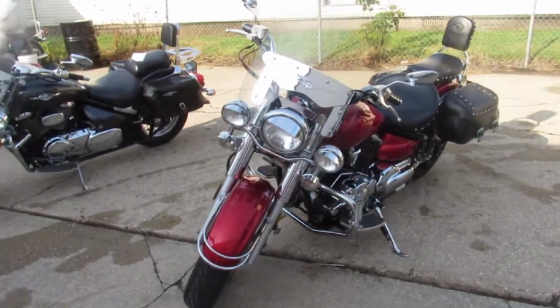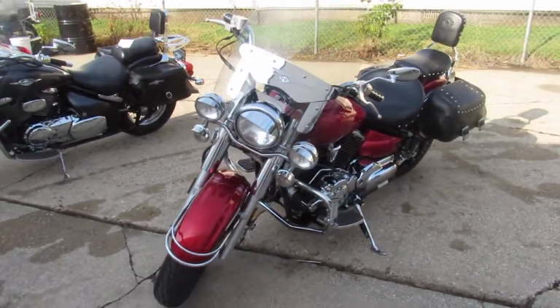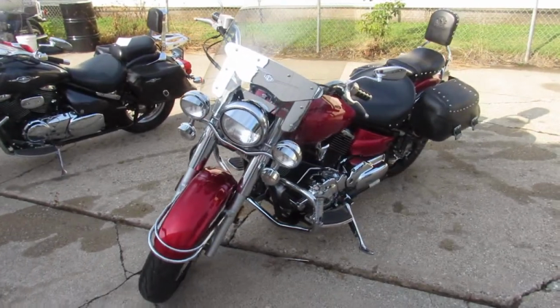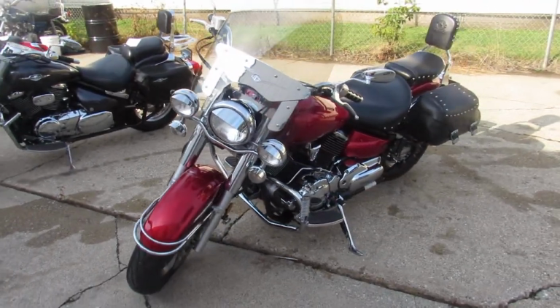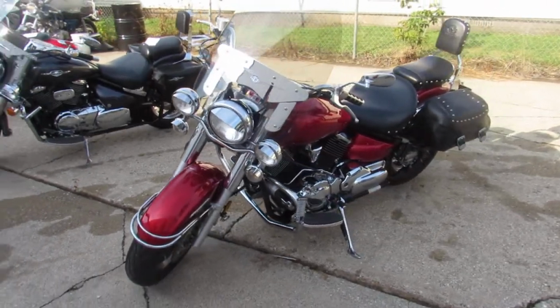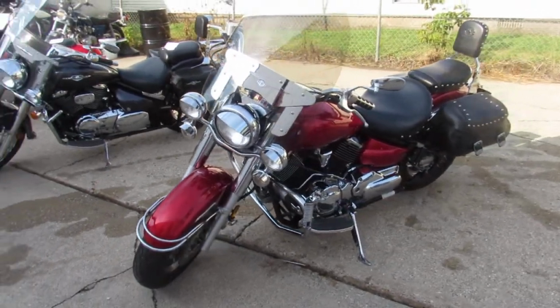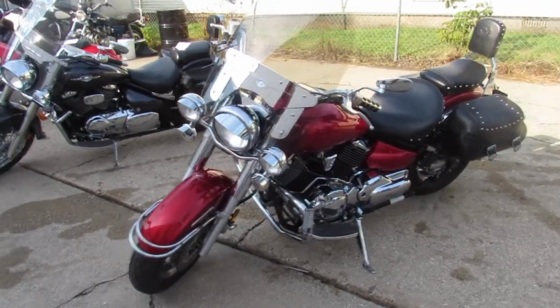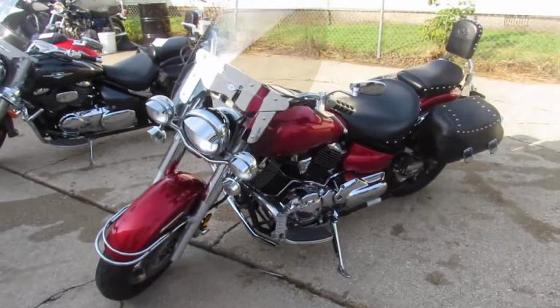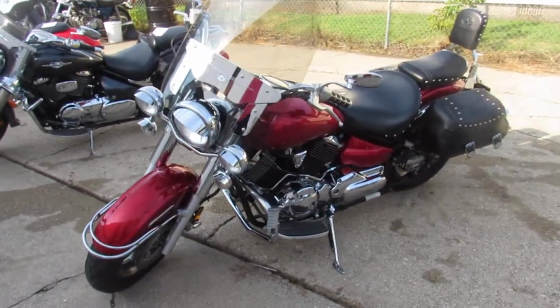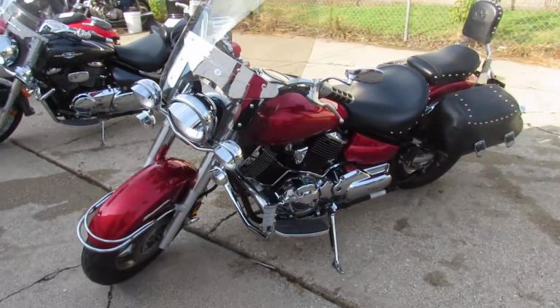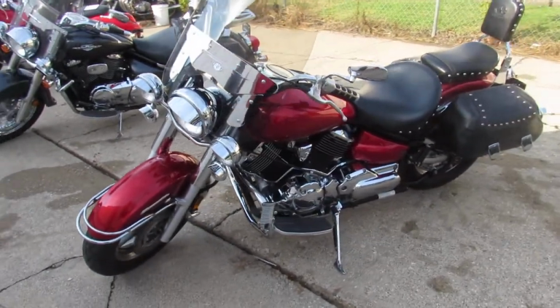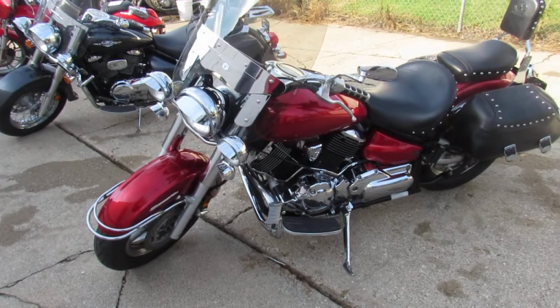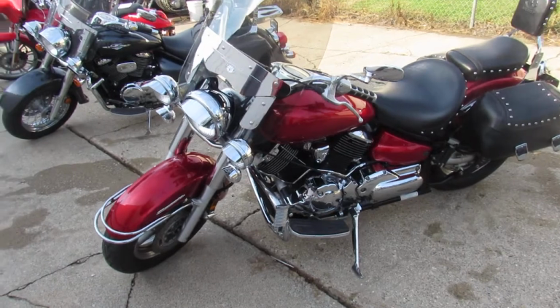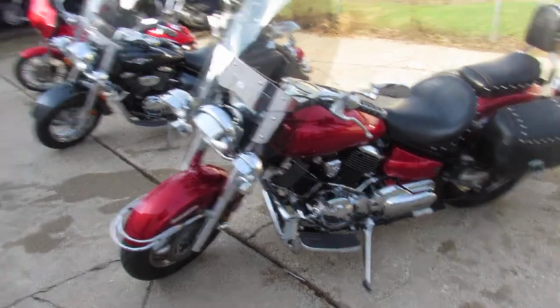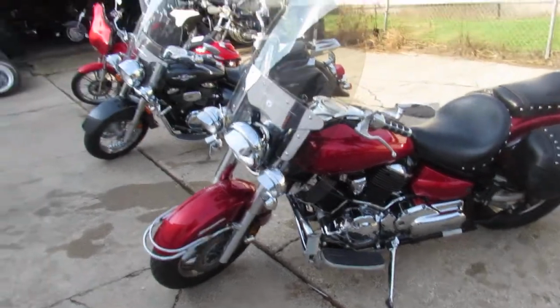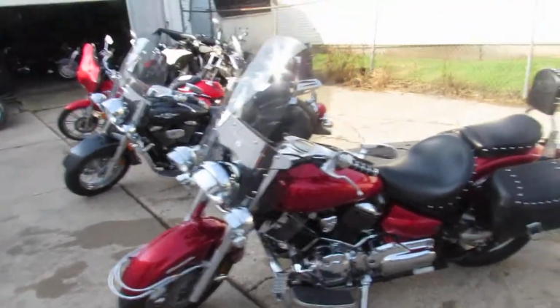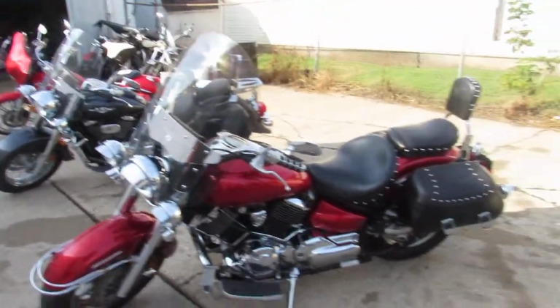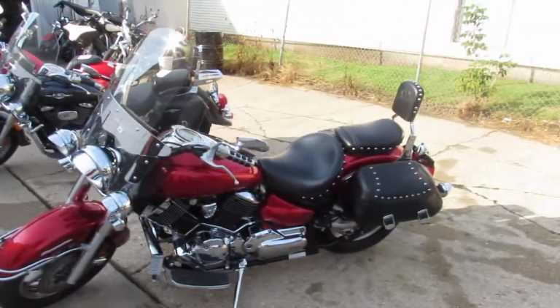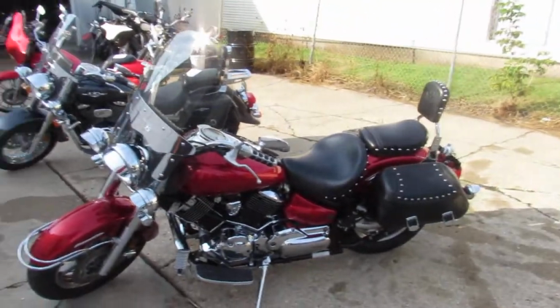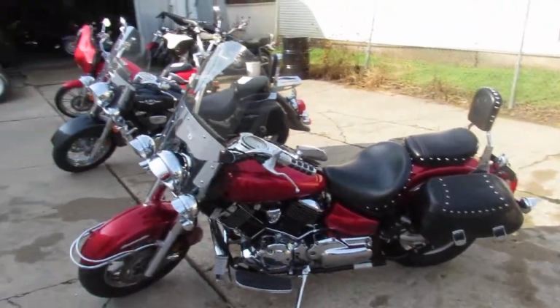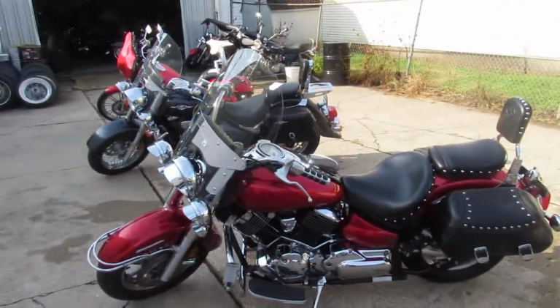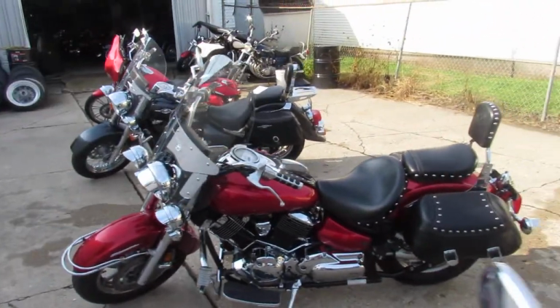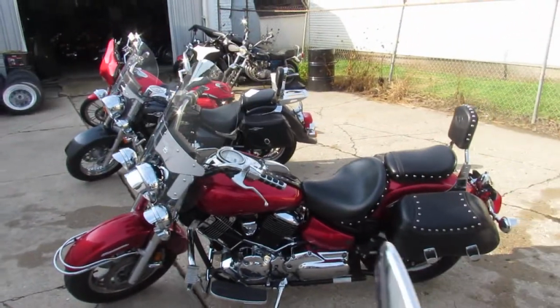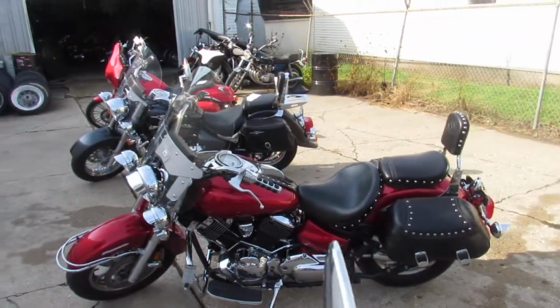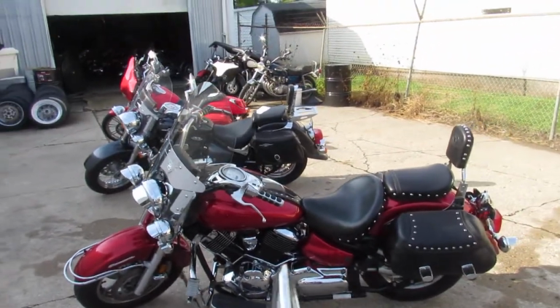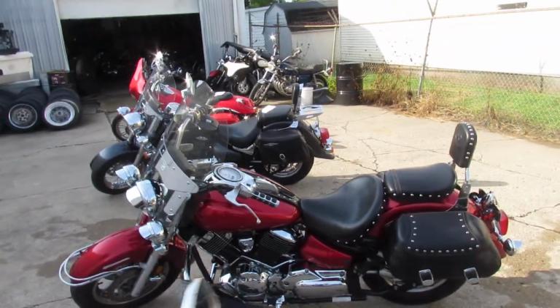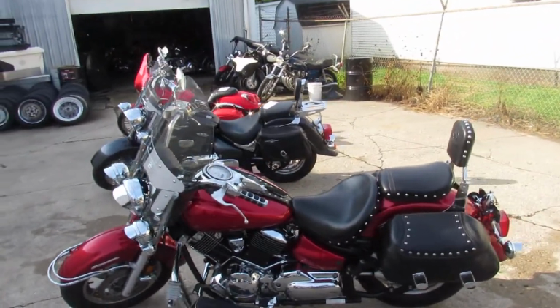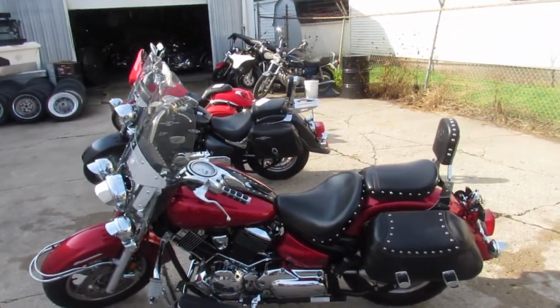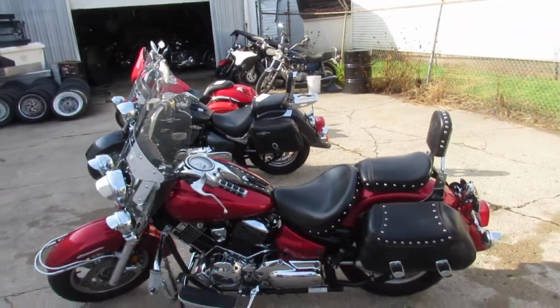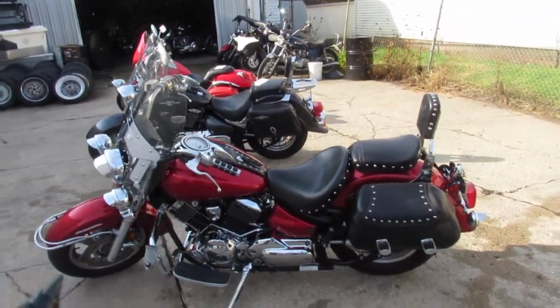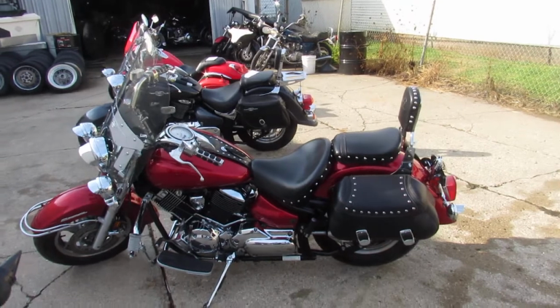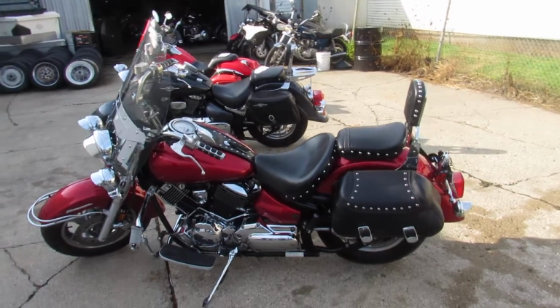It's got windshields, saddlebags, backrests, luggage racks, floorboards, tons of chrome. It's got engine guards and highway pegs.